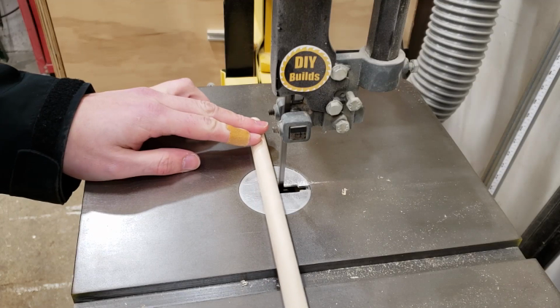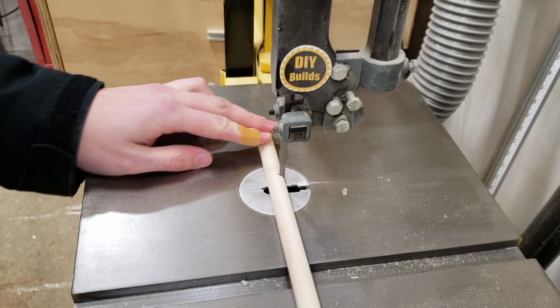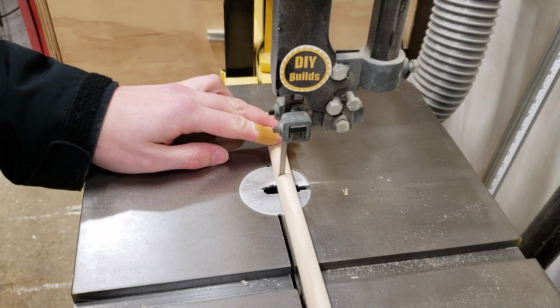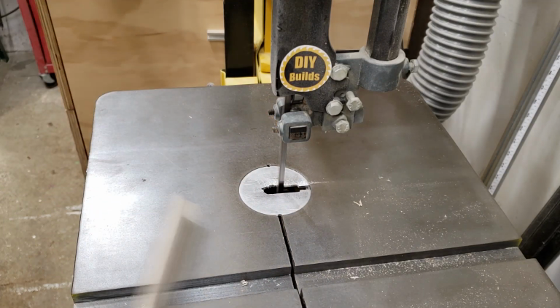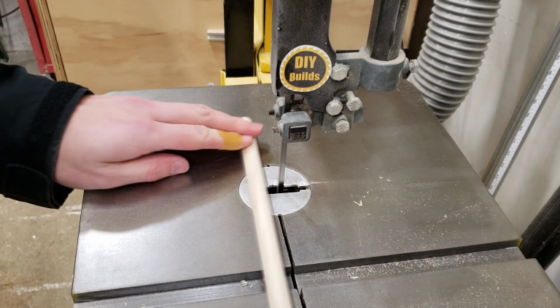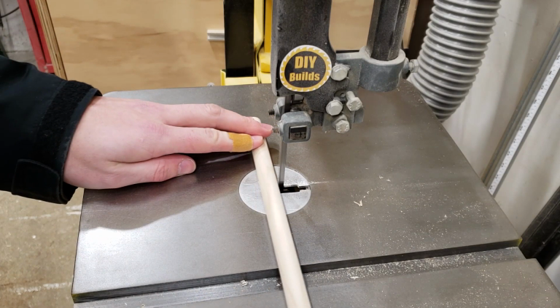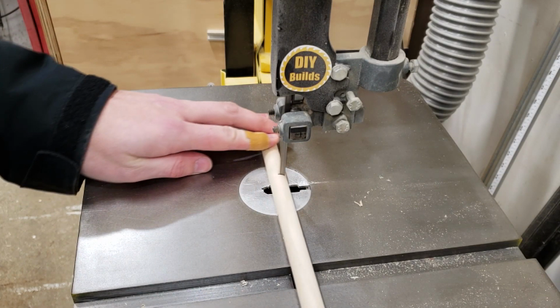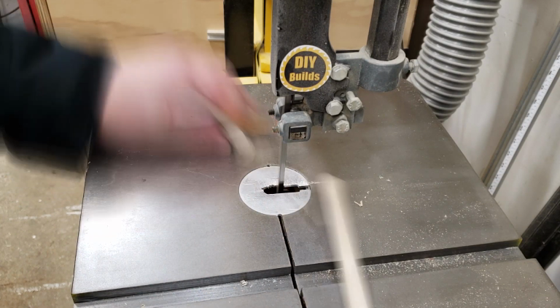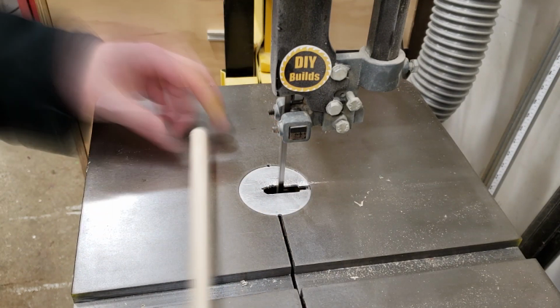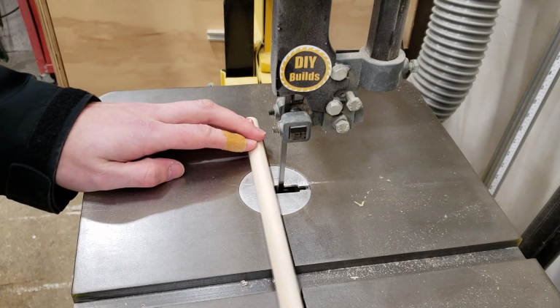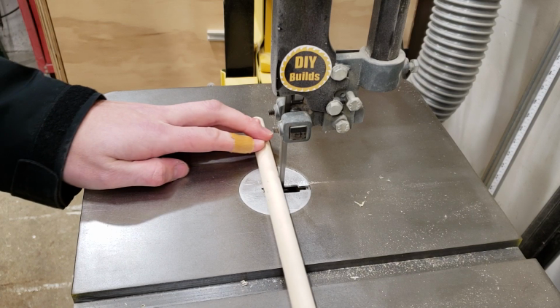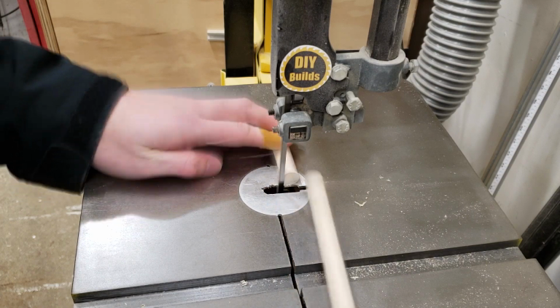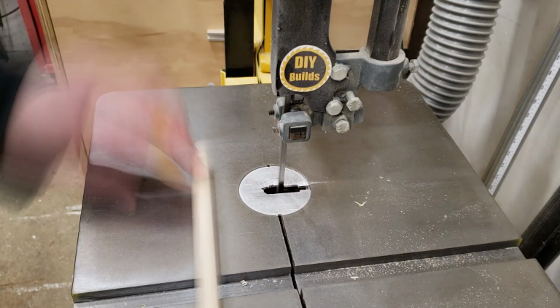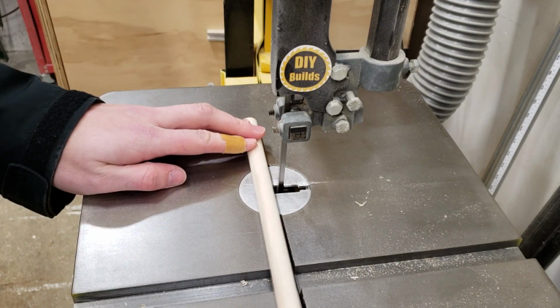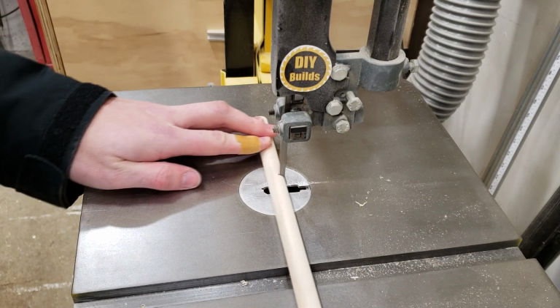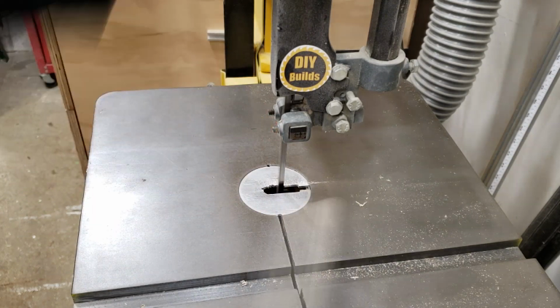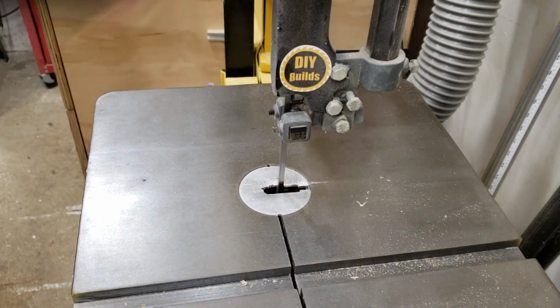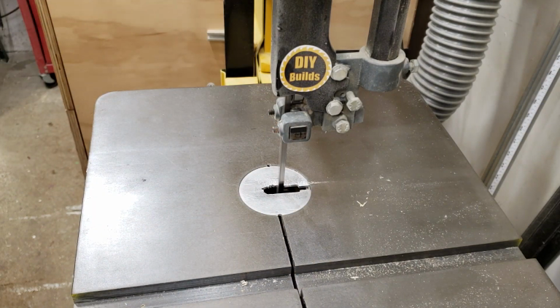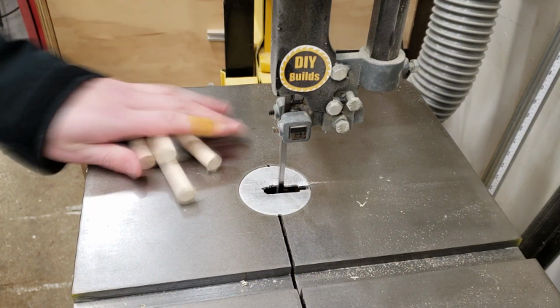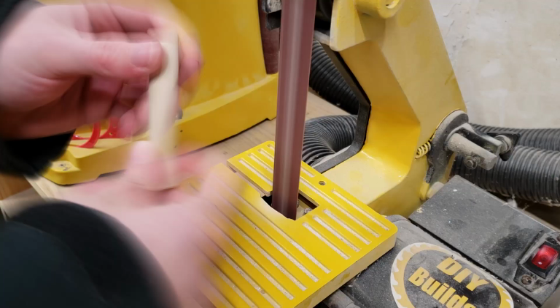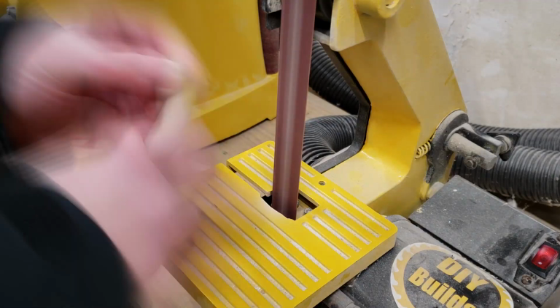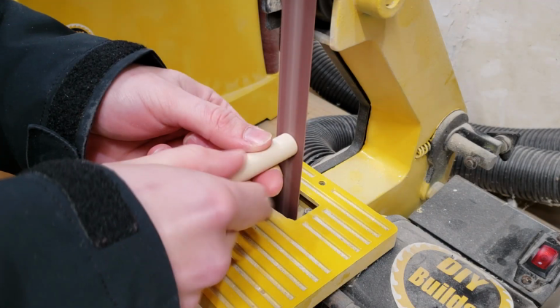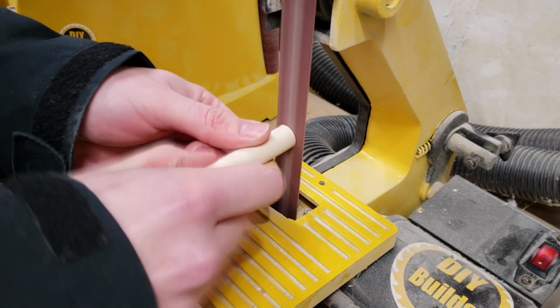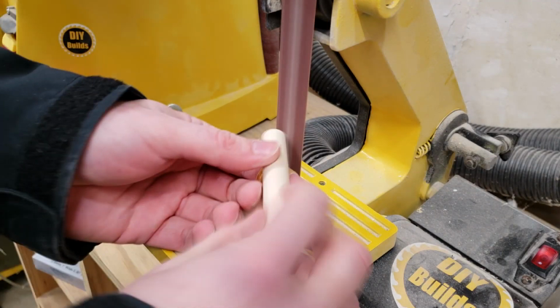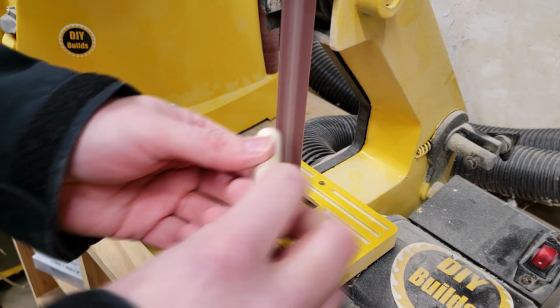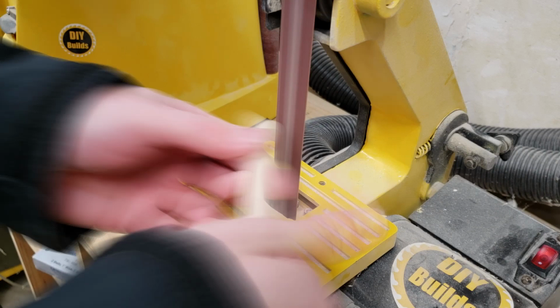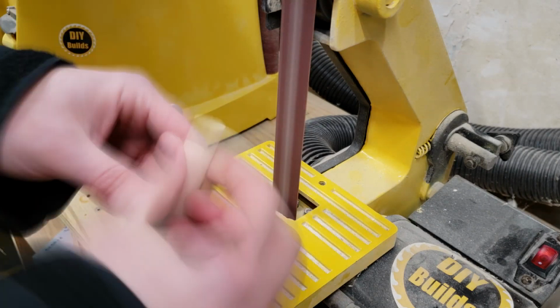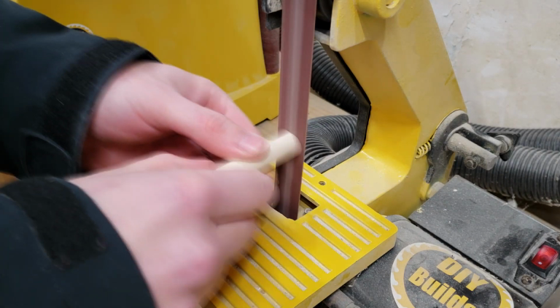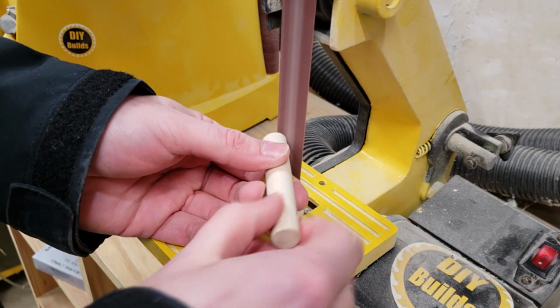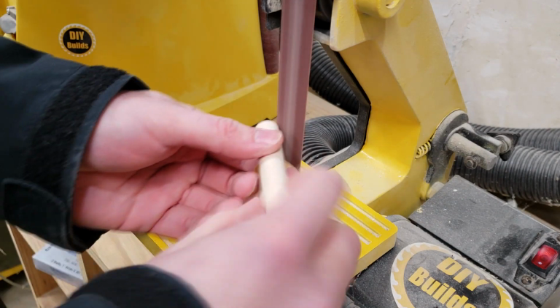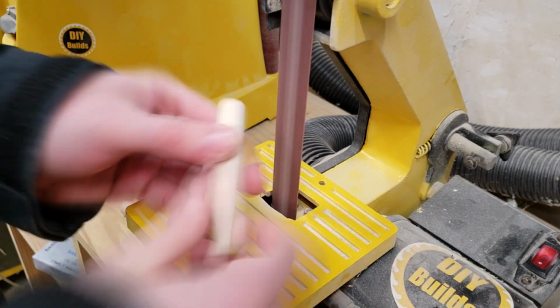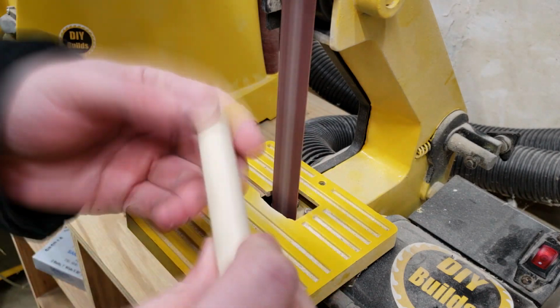Over at the bandsaw I cut up the 5/8-inch dowel into four 3-inch strips, which are then brought over to the sander to smooth the ends and give them a slight round-over.